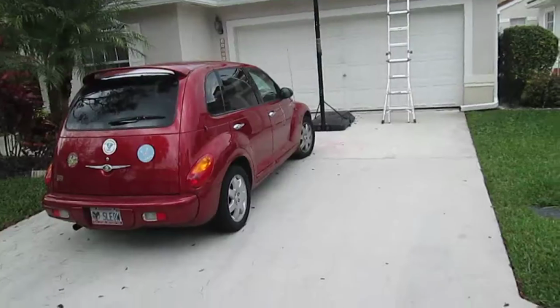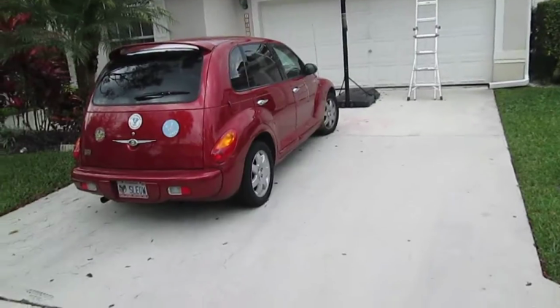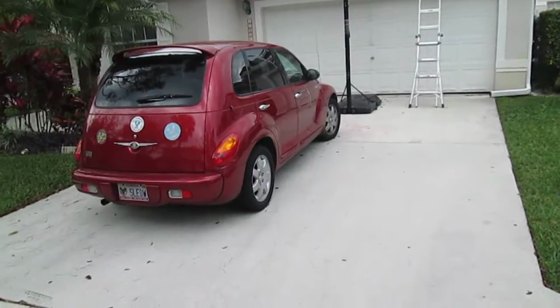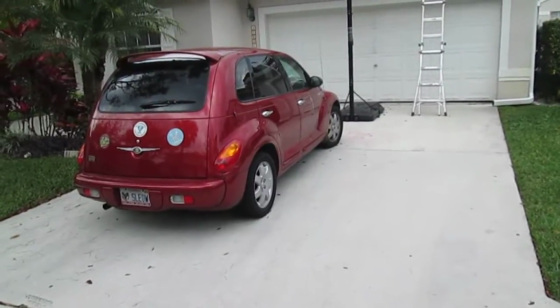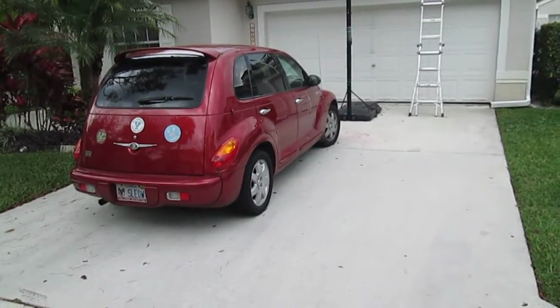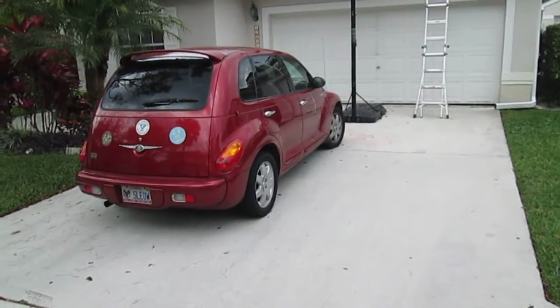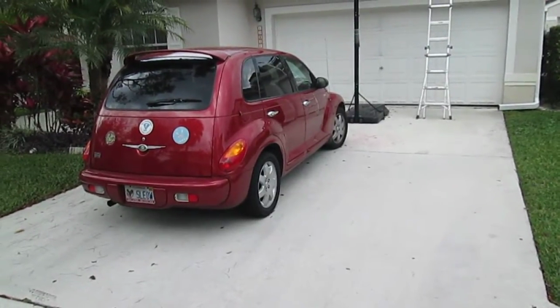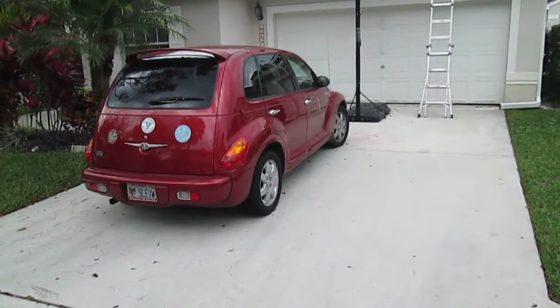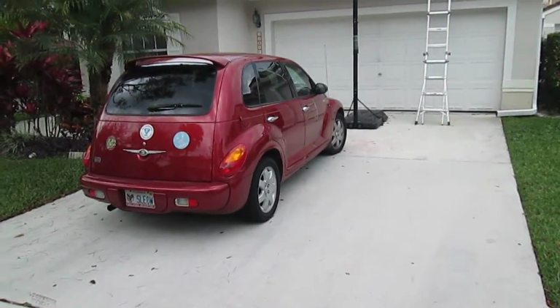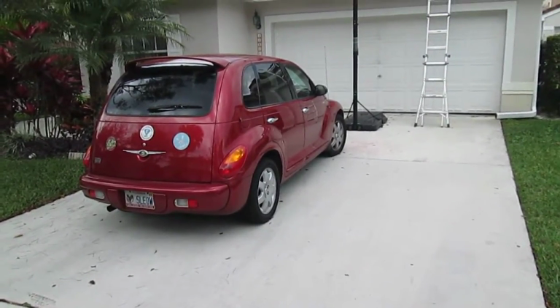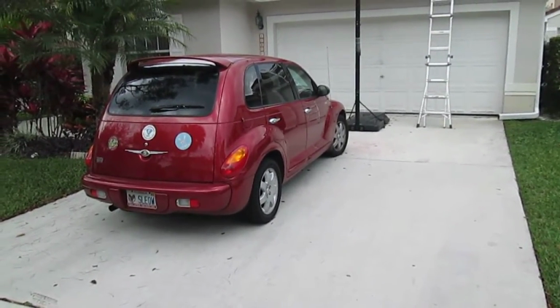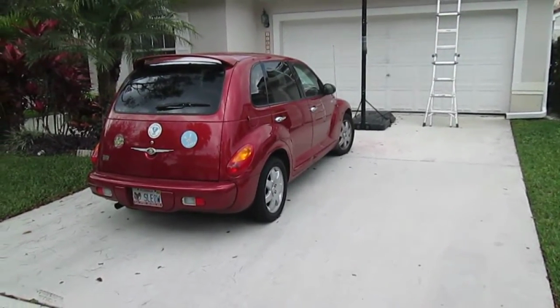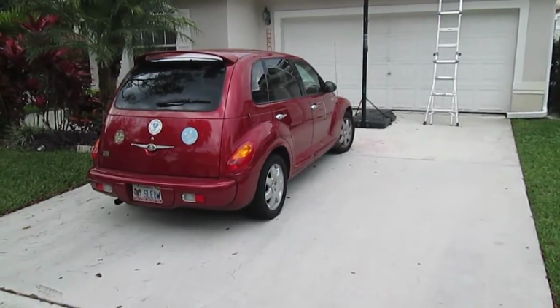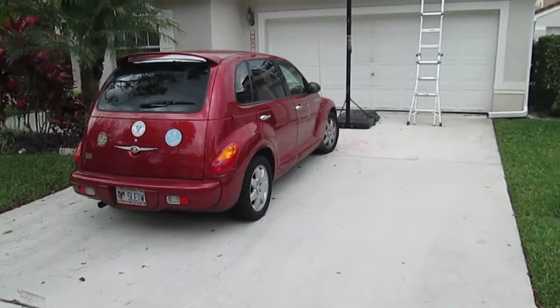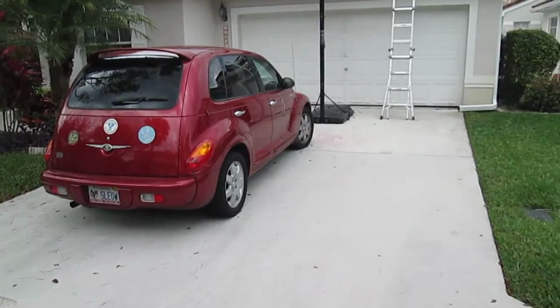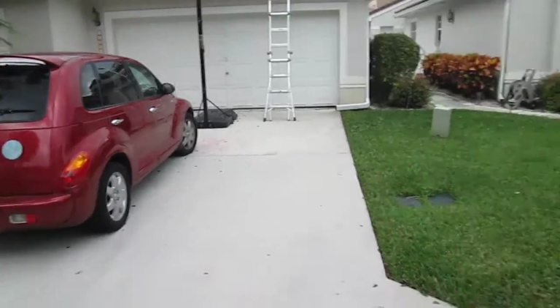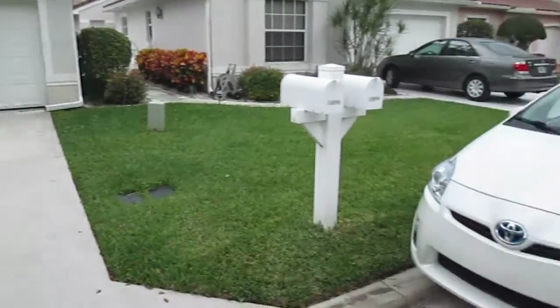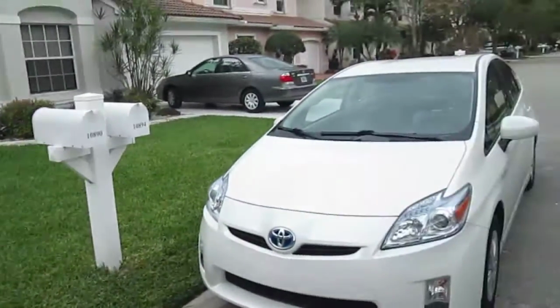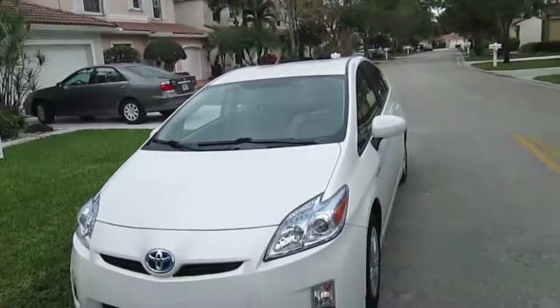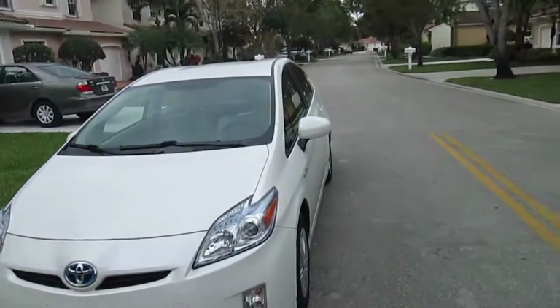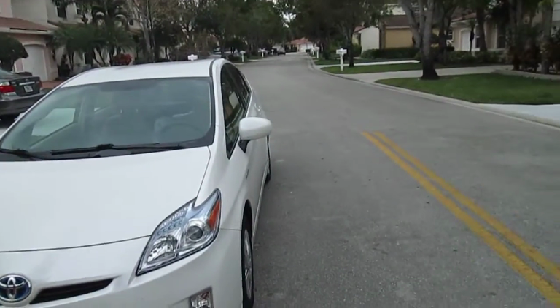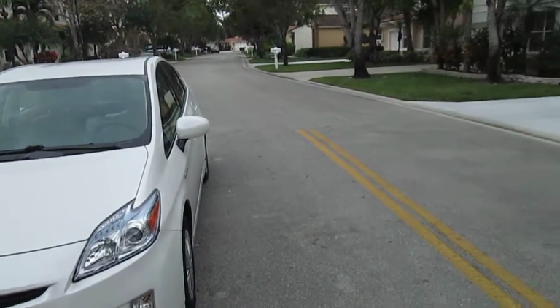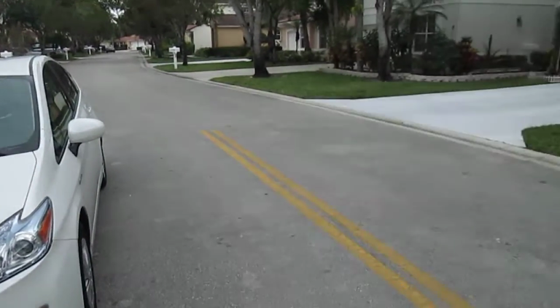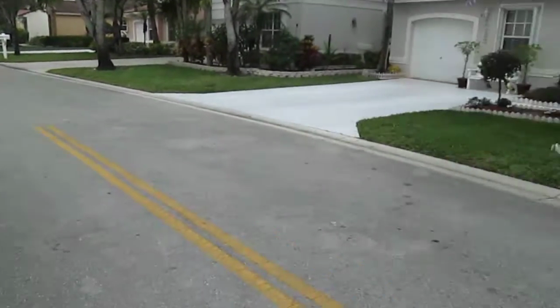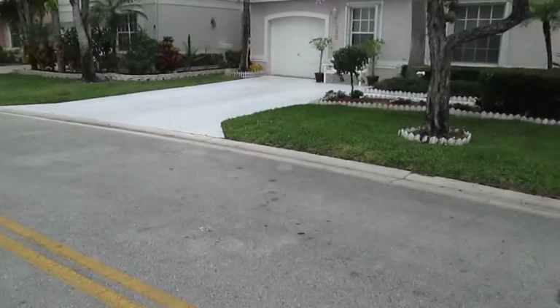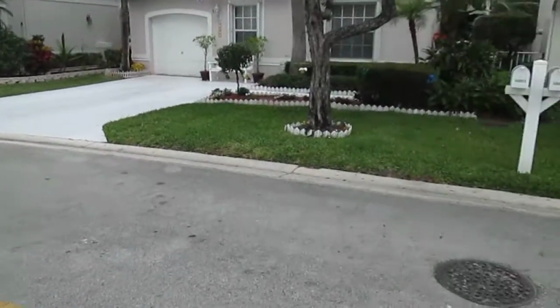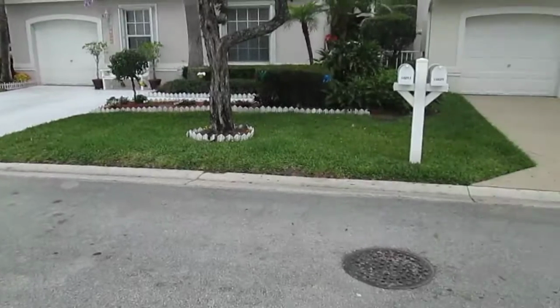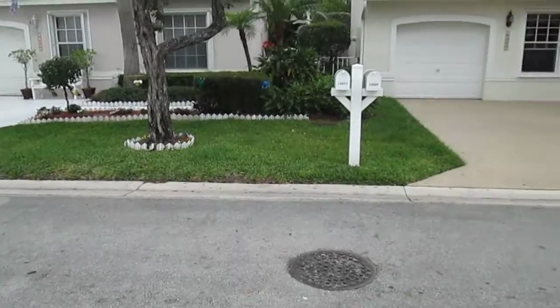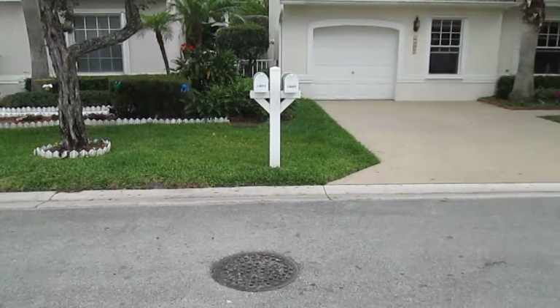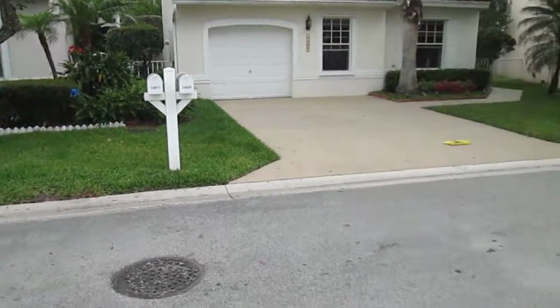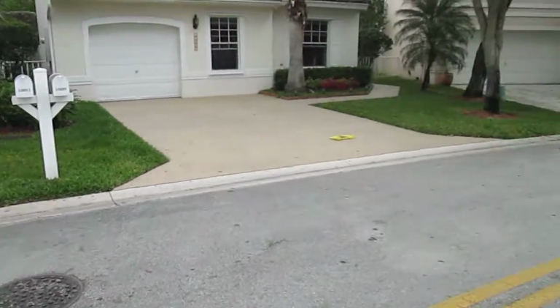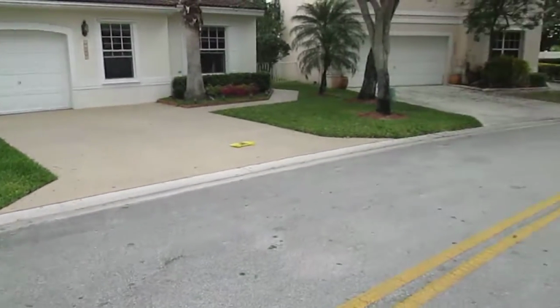10890 NW 46th Drive, Coral Springs. Street View. West. North. East.